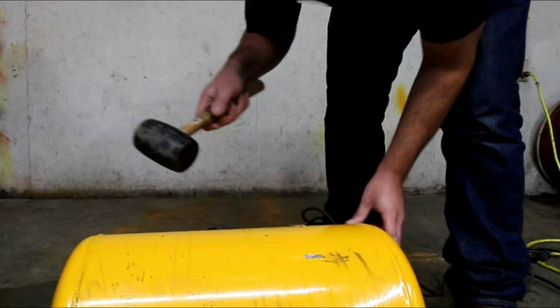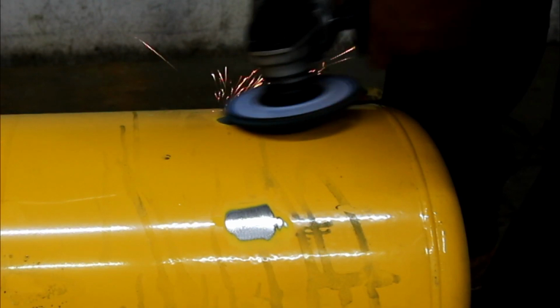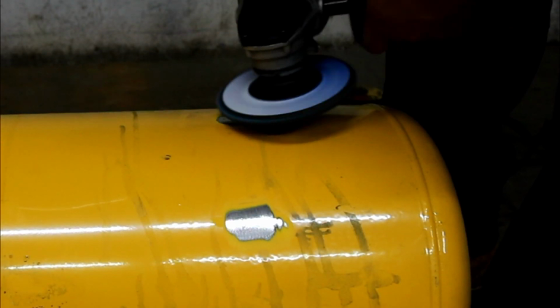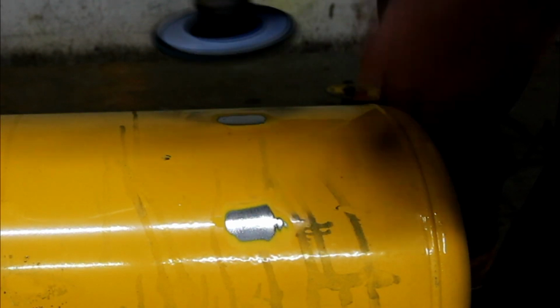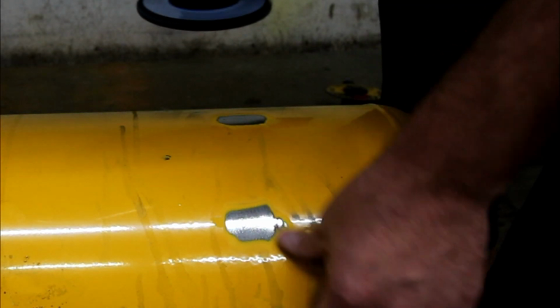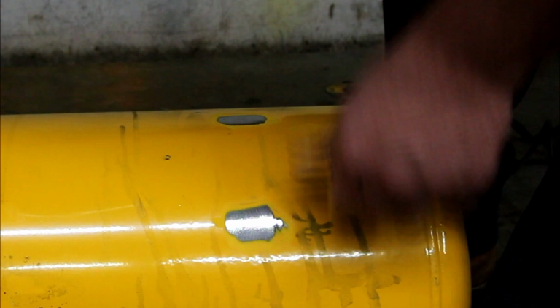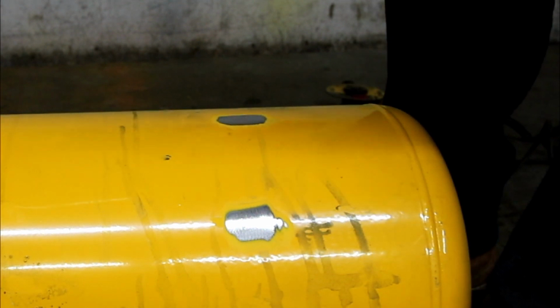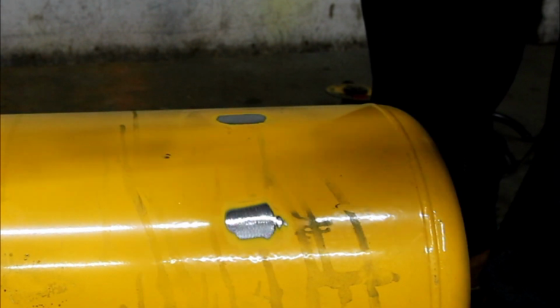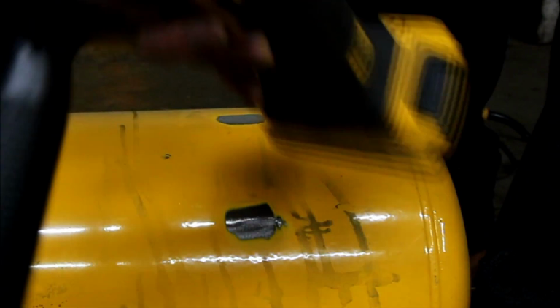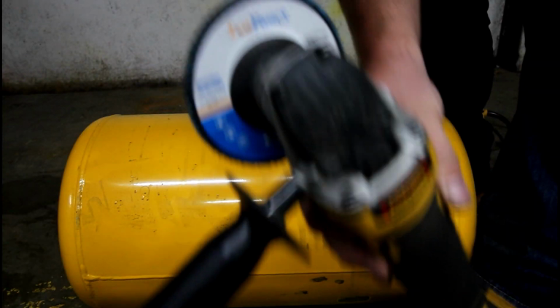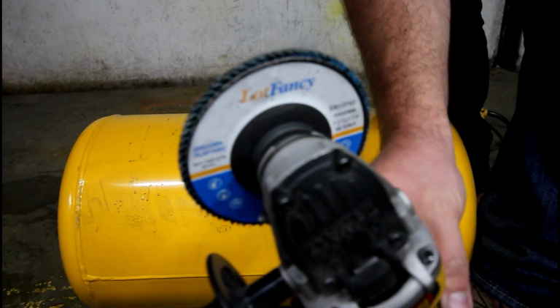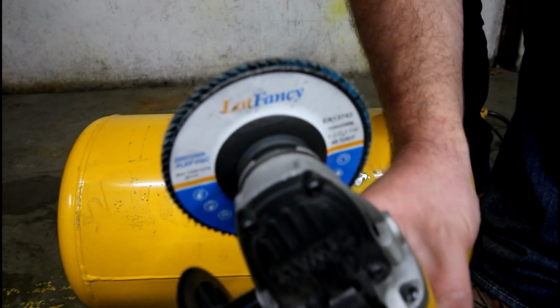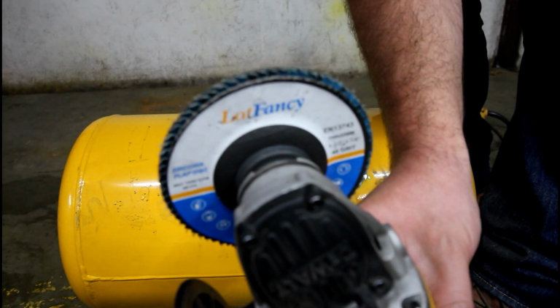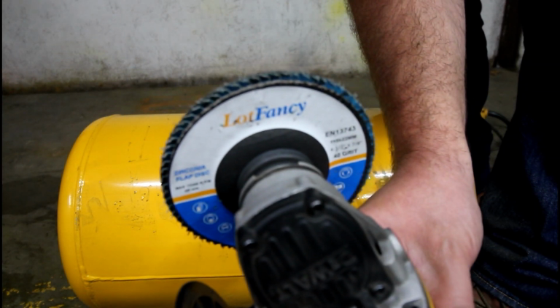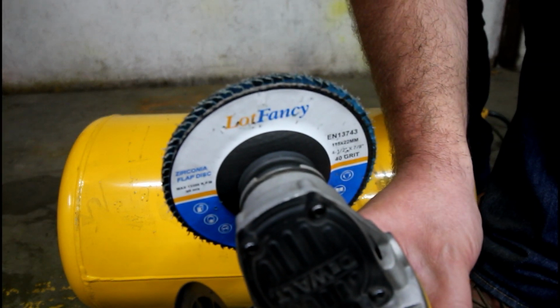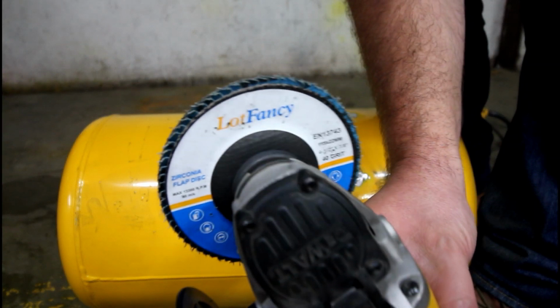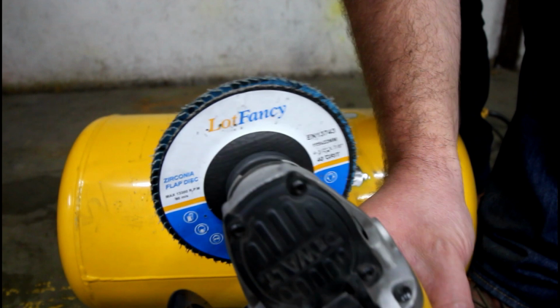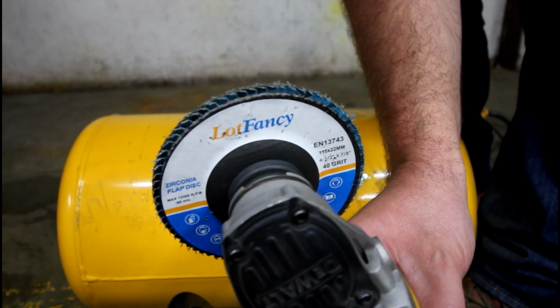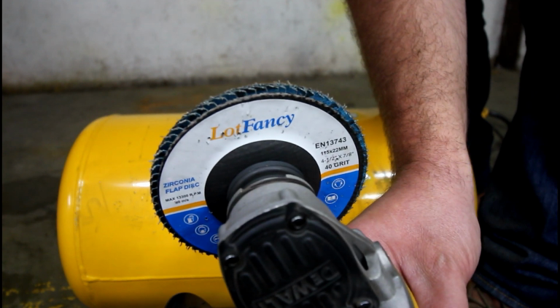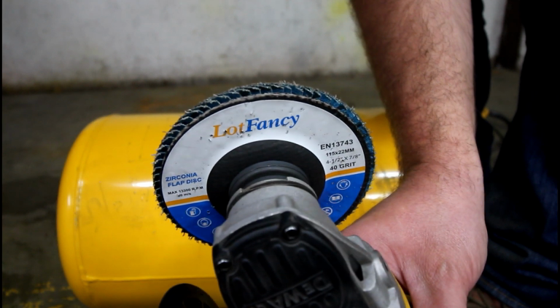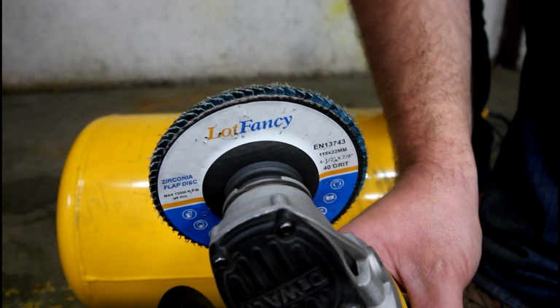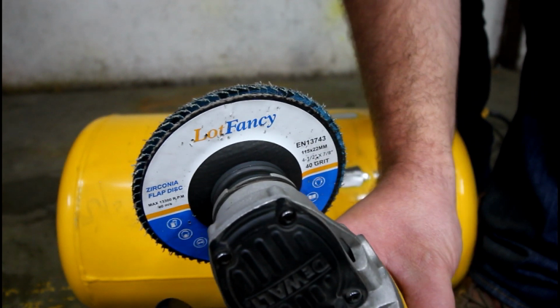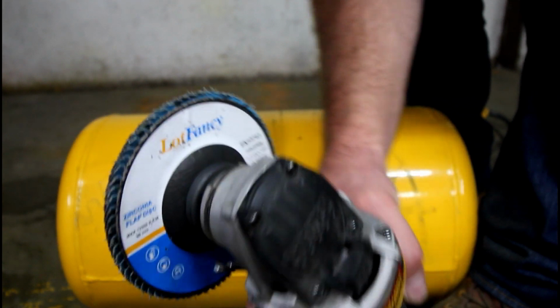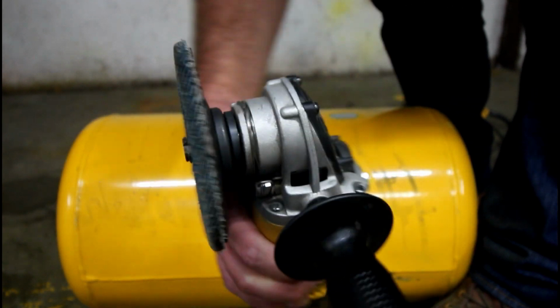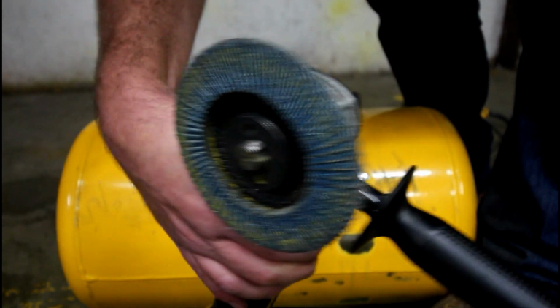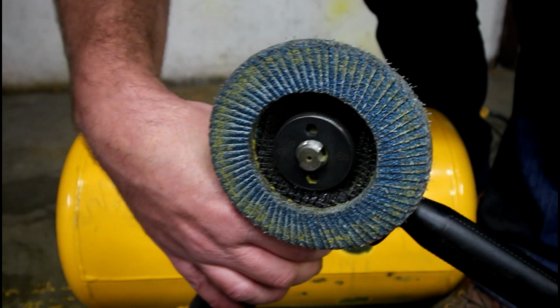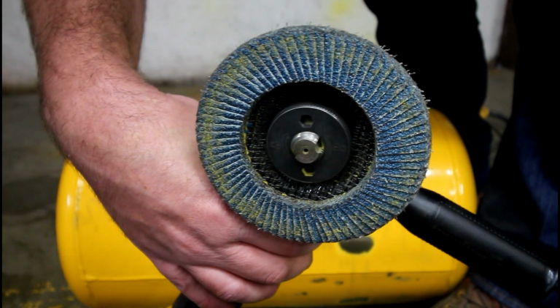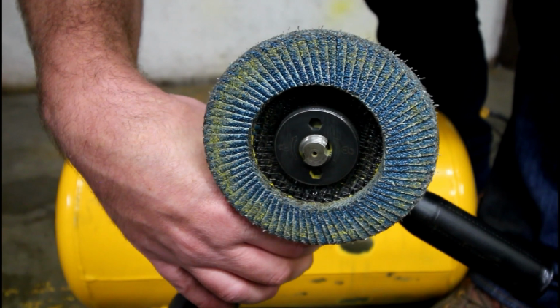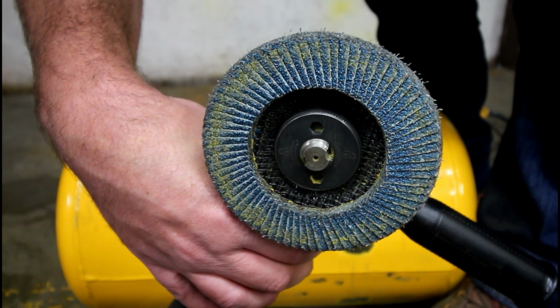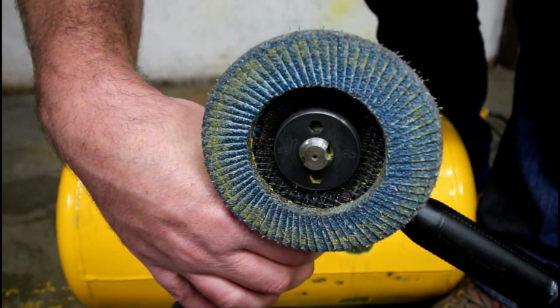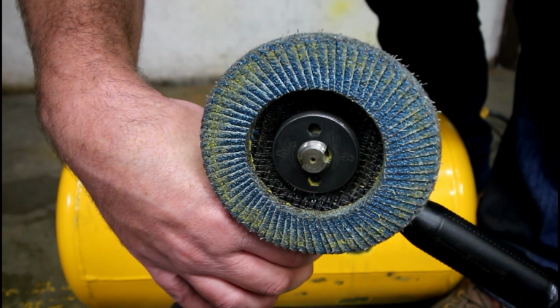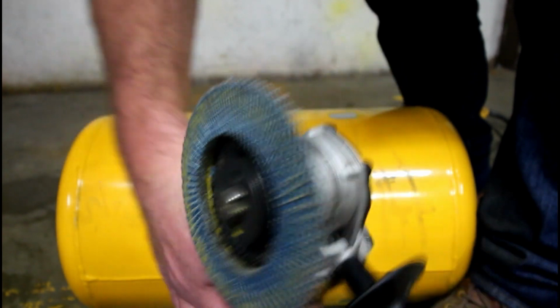I've been using these flap discs for quite some time now. I used to buy DeWalt ones, but they're getting quite expensive — around $20 to $22. You can get a 20-pack of these lot fancy ones. I highly recommend them.